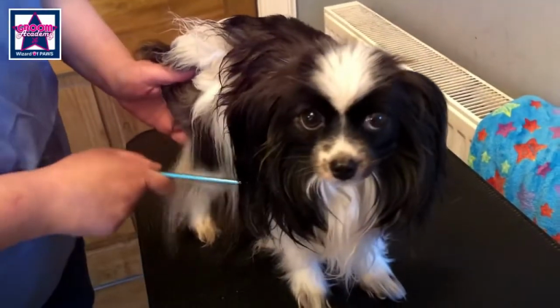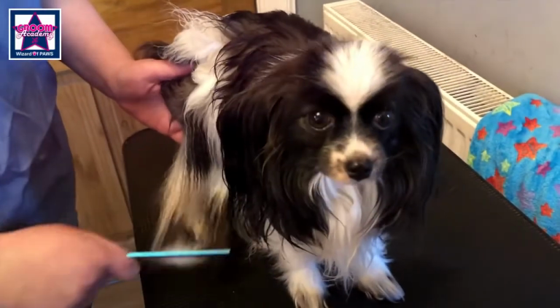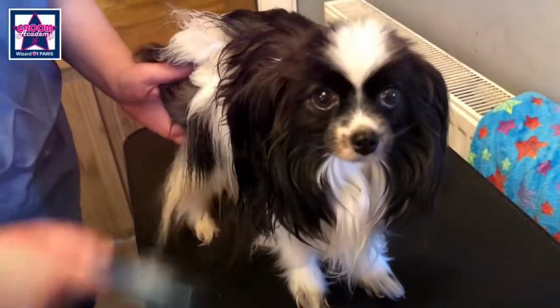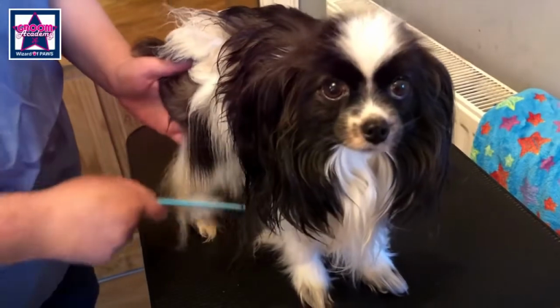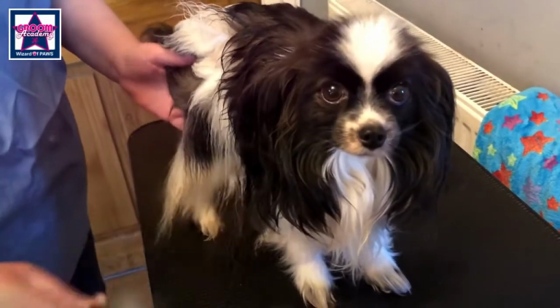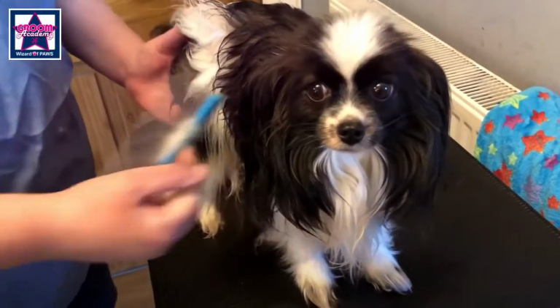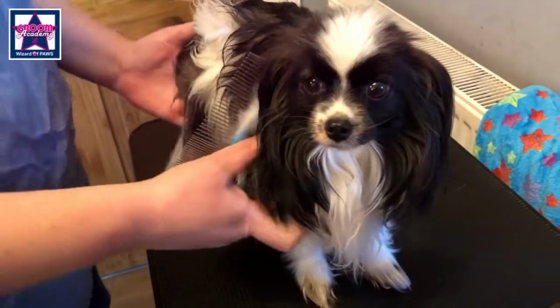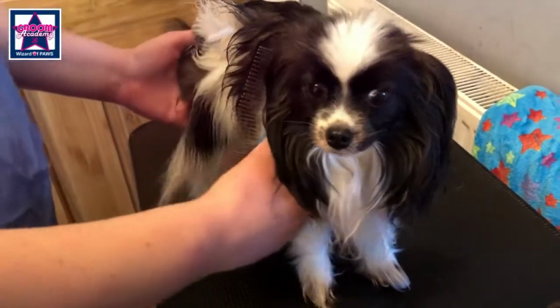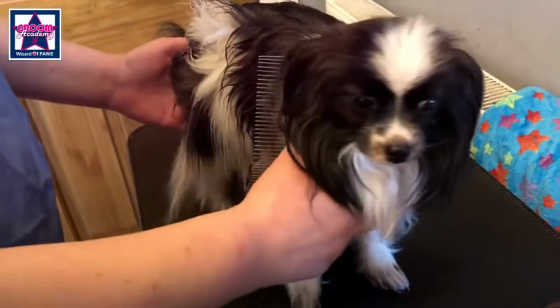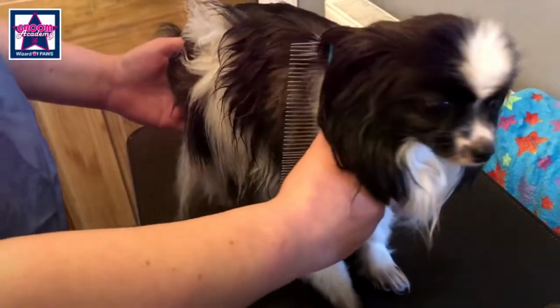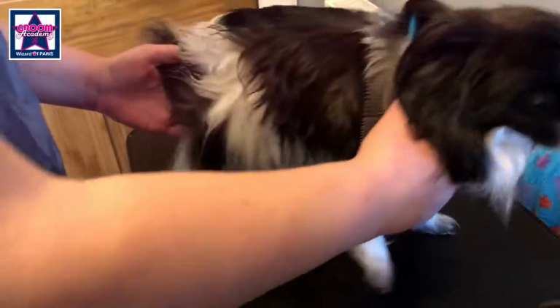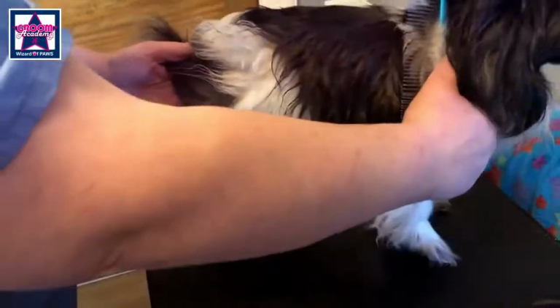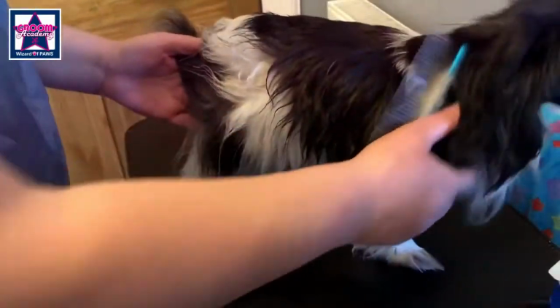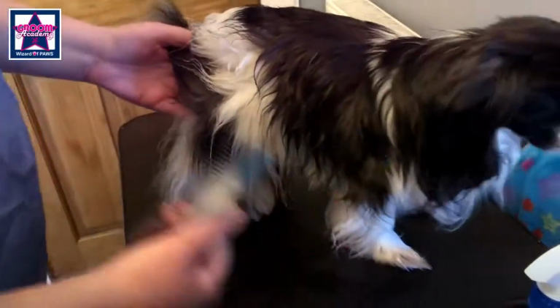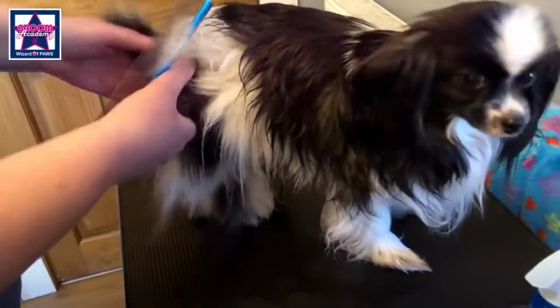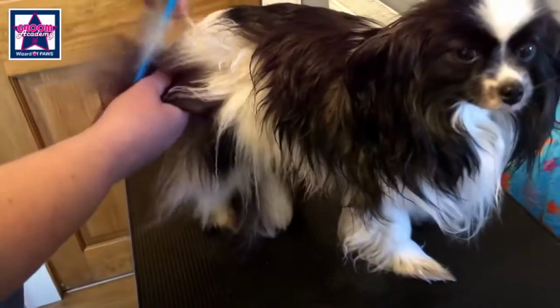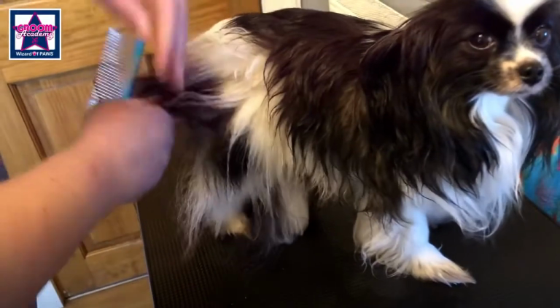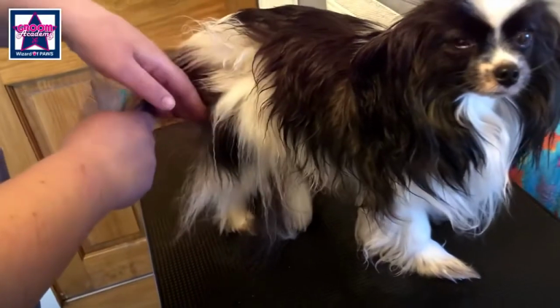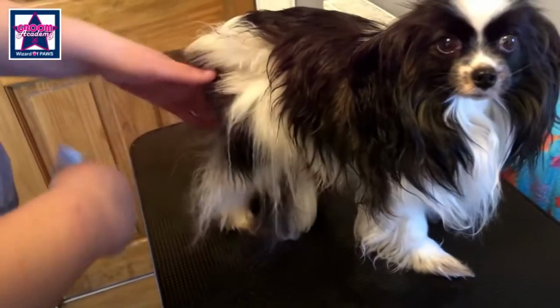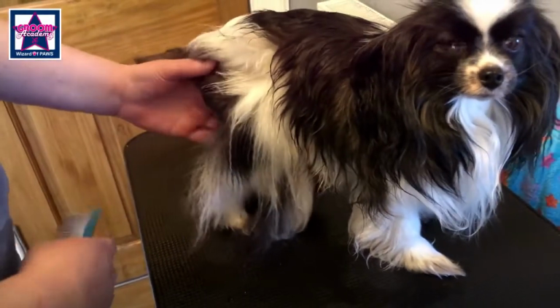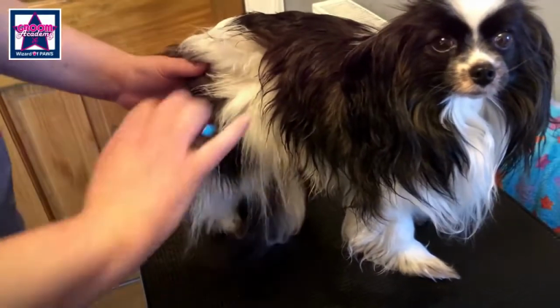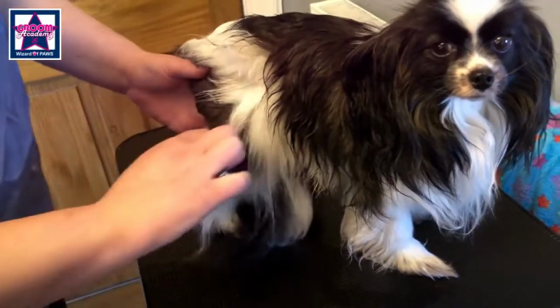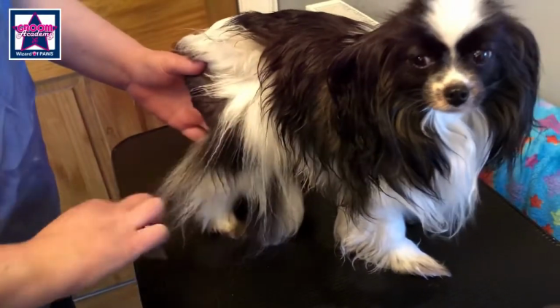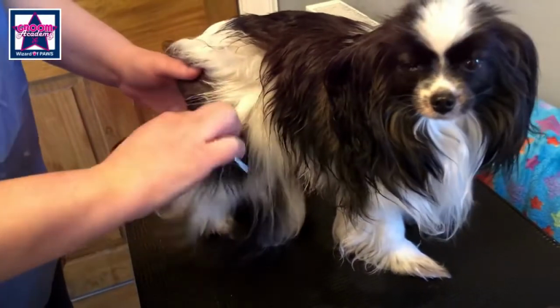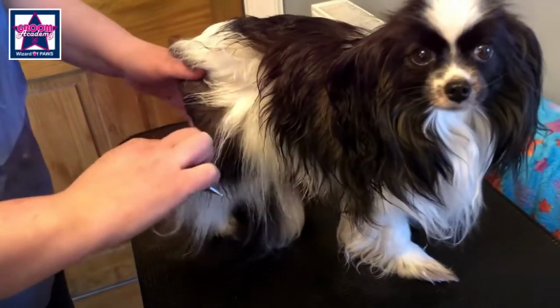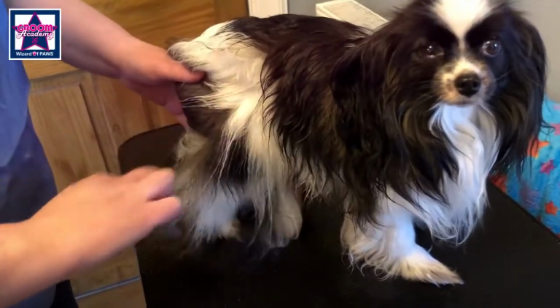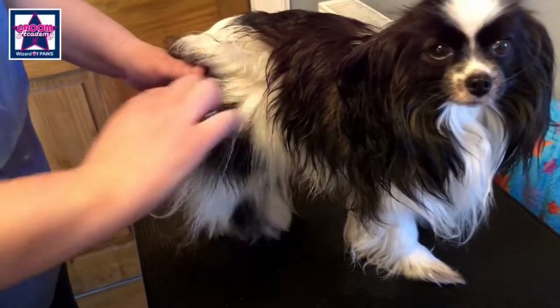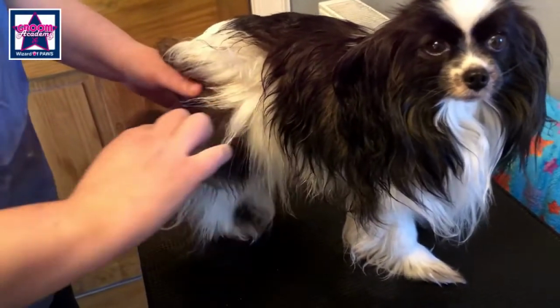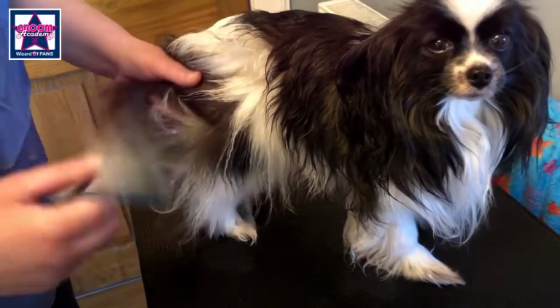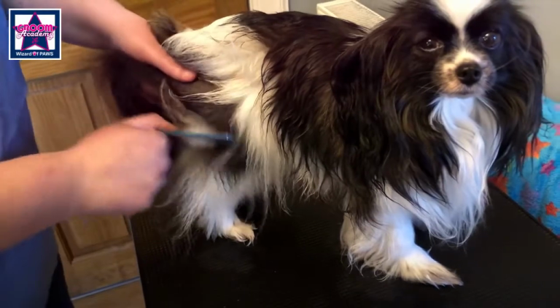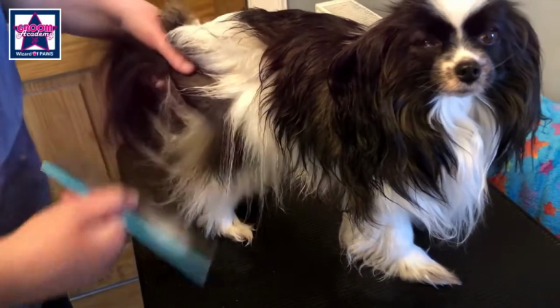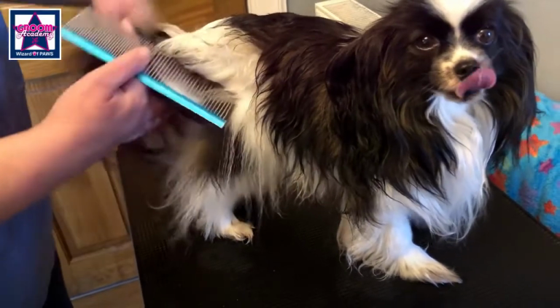Comb both ways. At the back, make sure you get right in — this is where all the tangles hide.